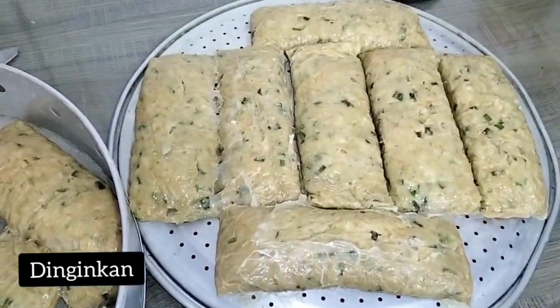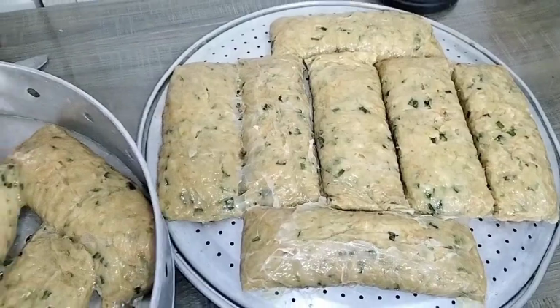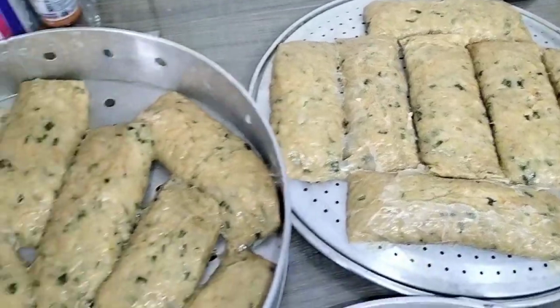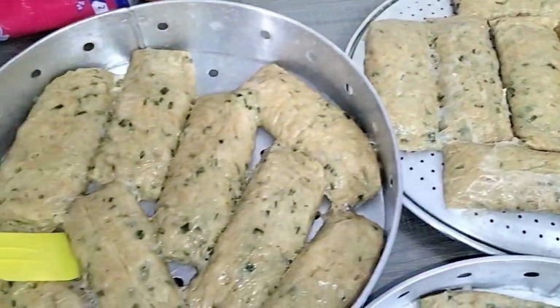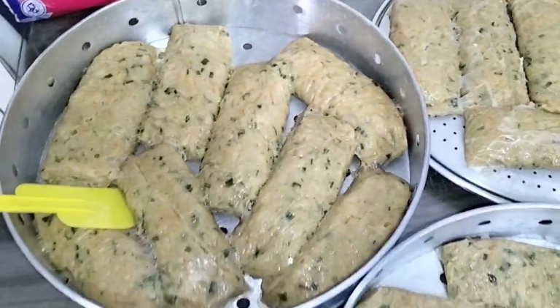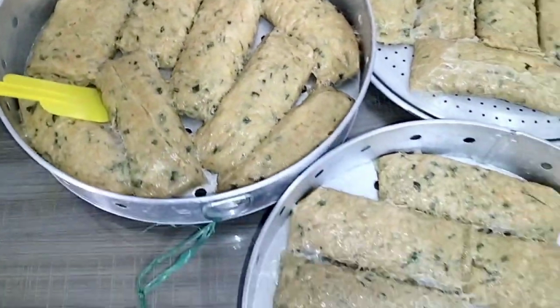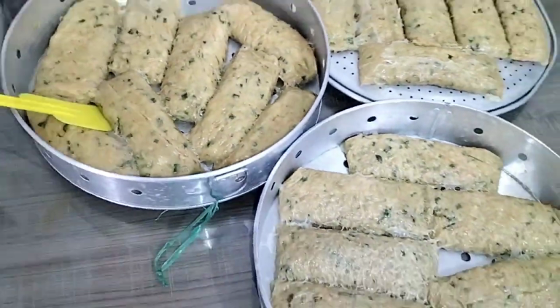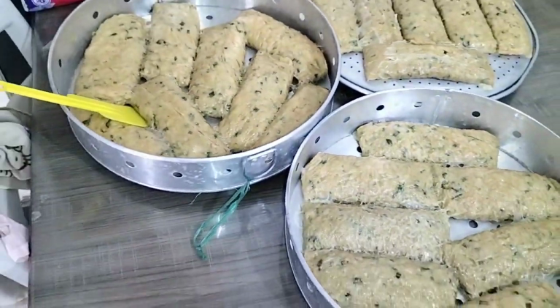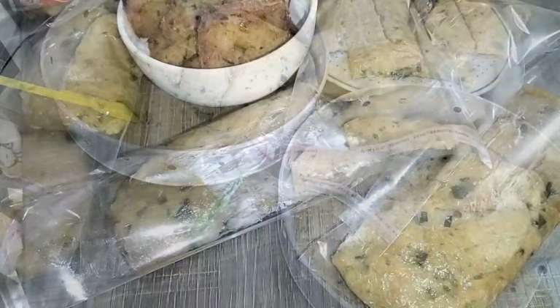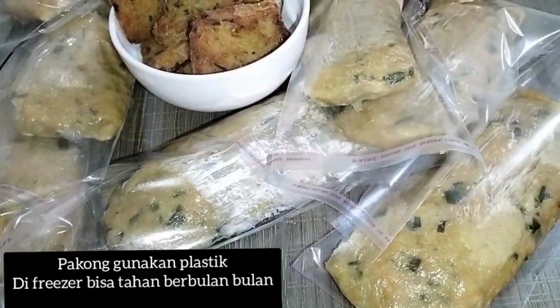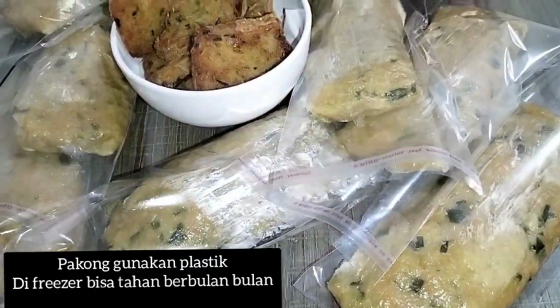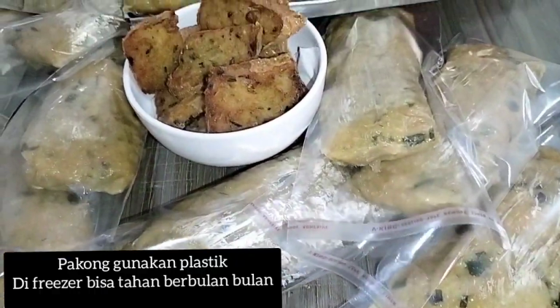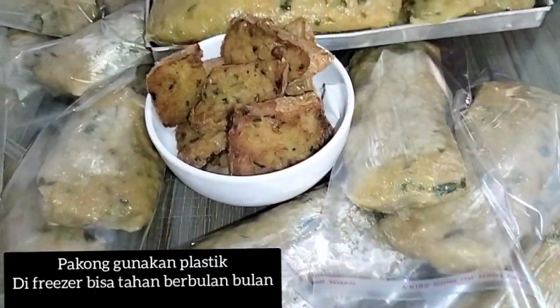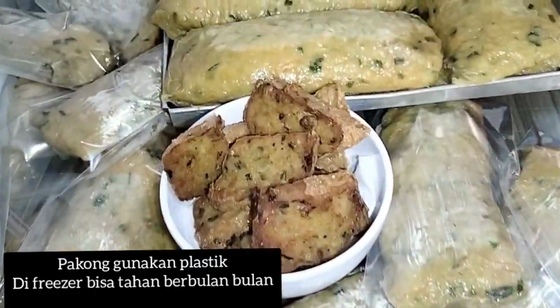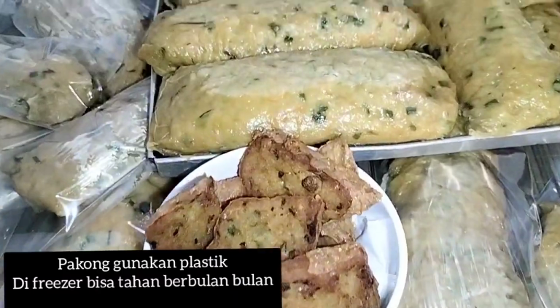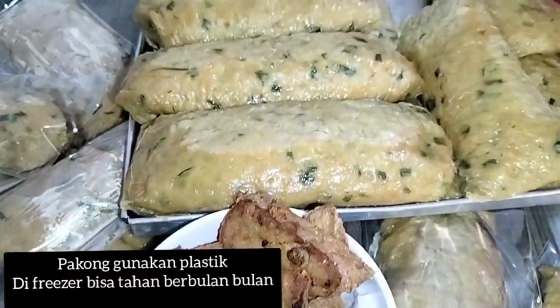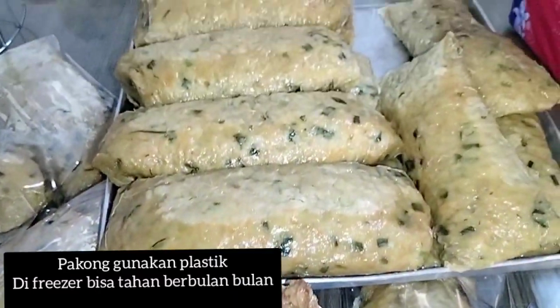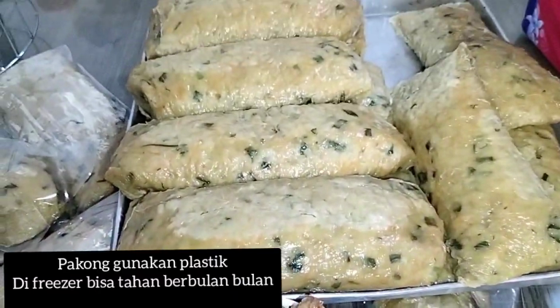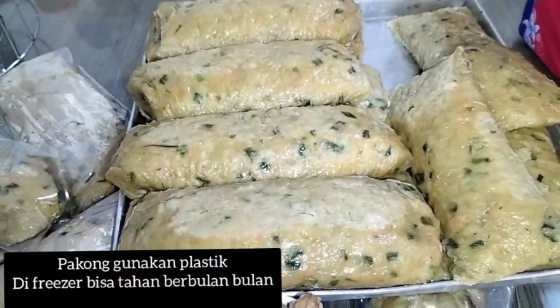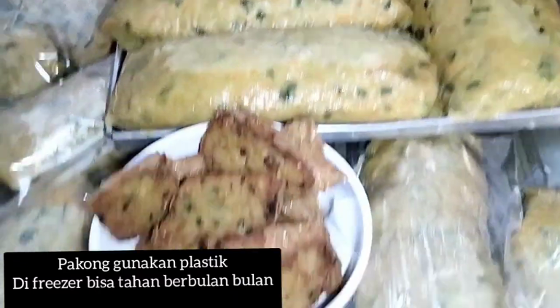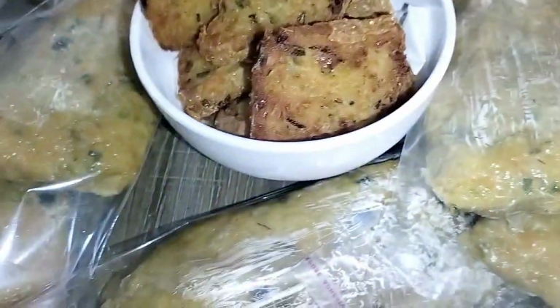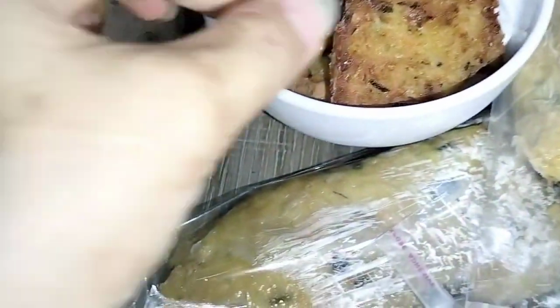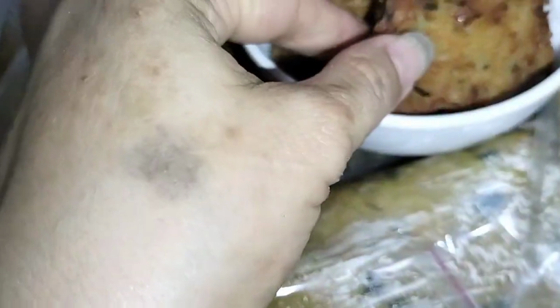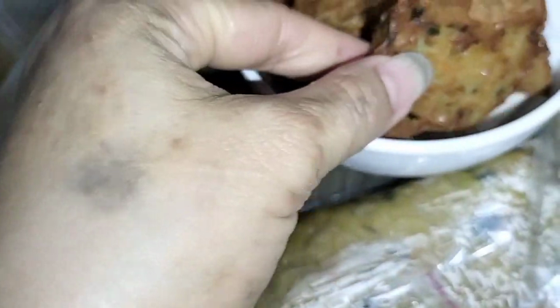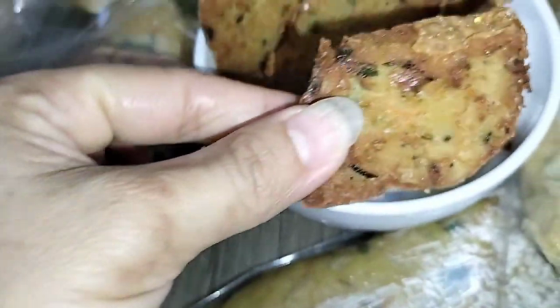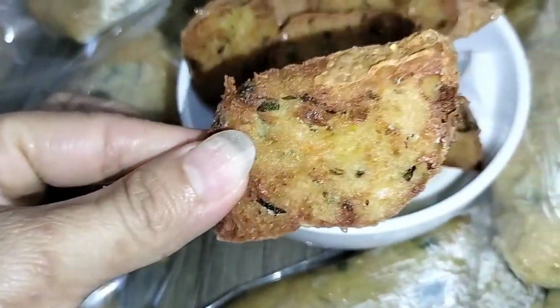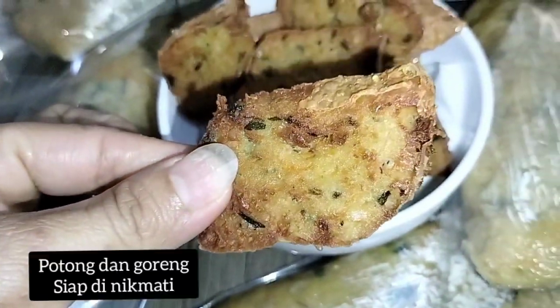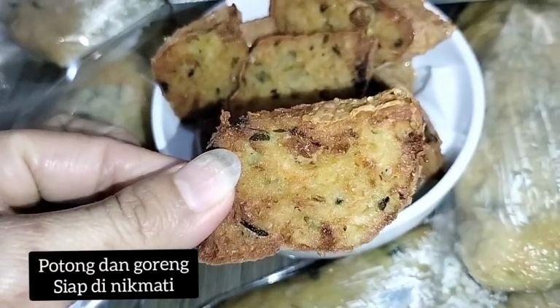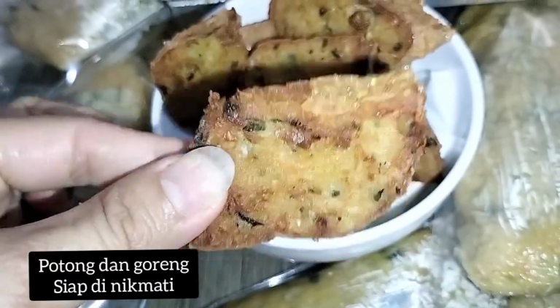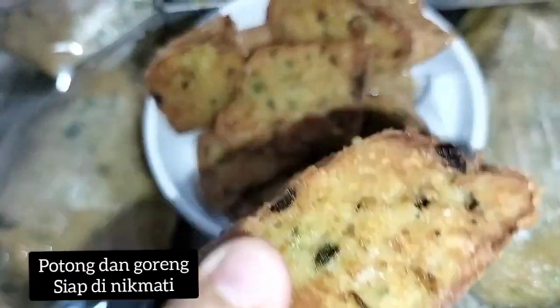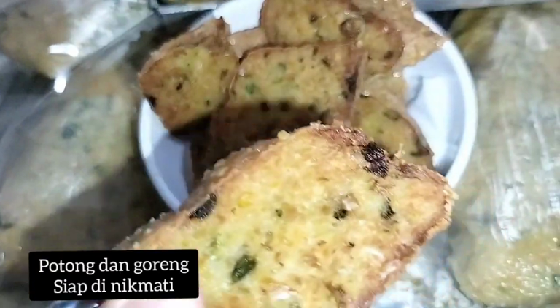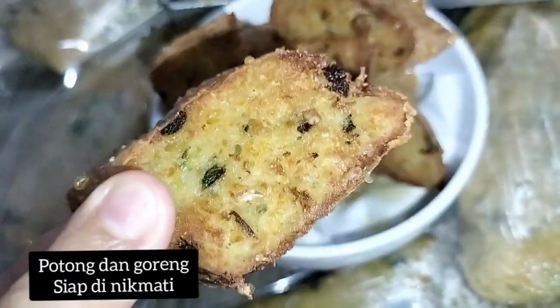I'm going to go ahead and make the difference in the middle. I'm going to go ahead and put it in the middle. Thank you.